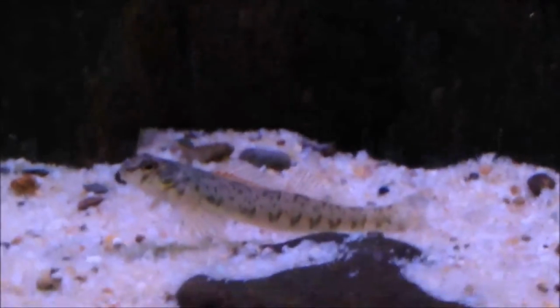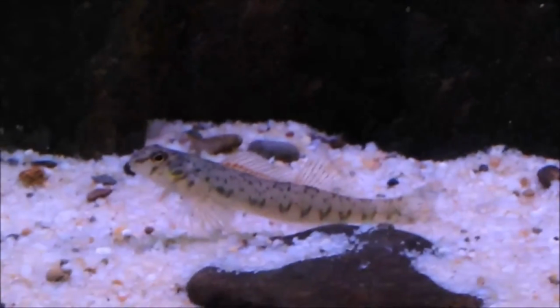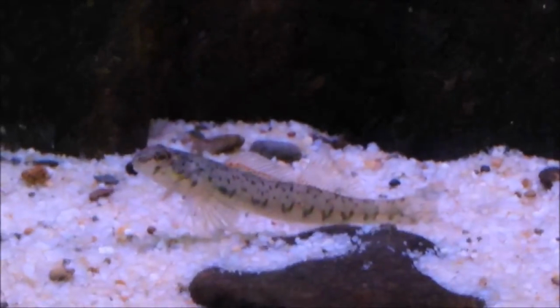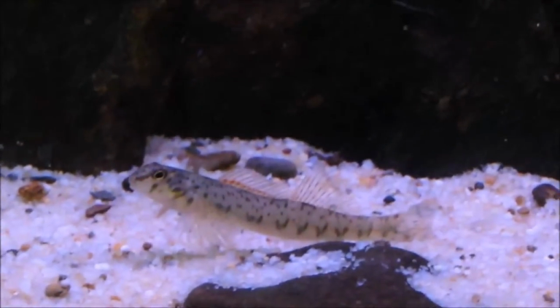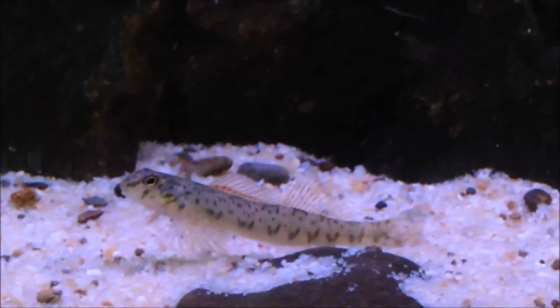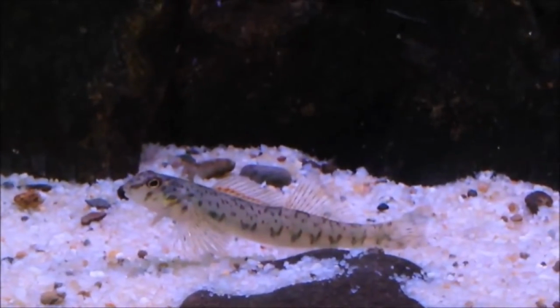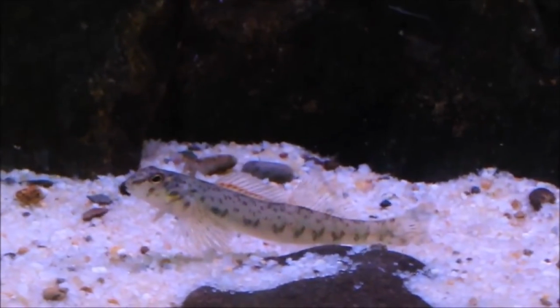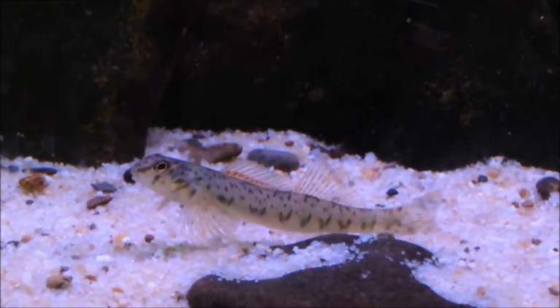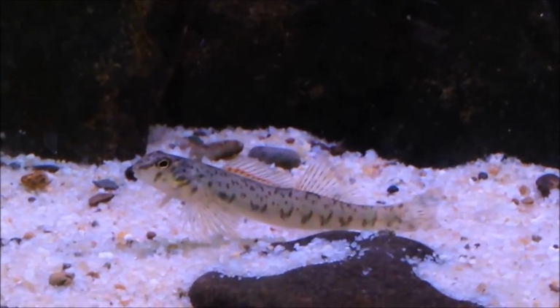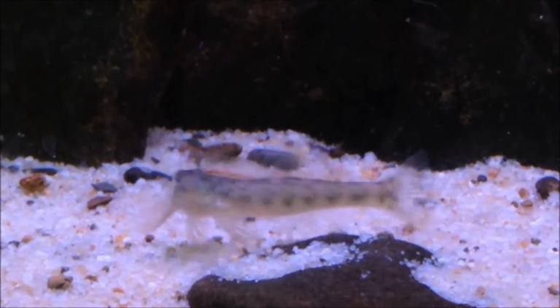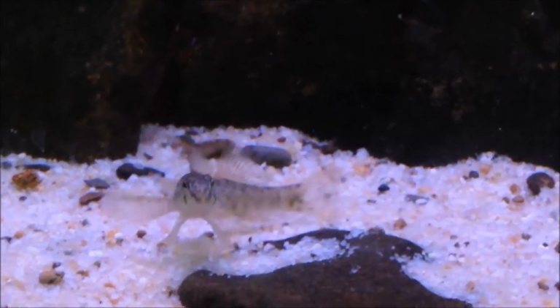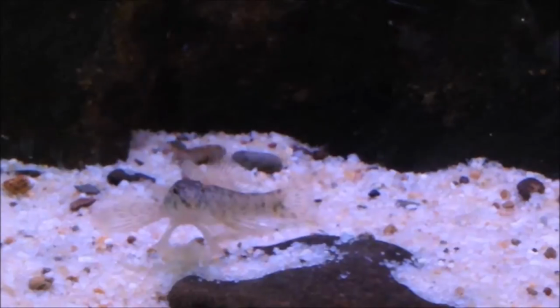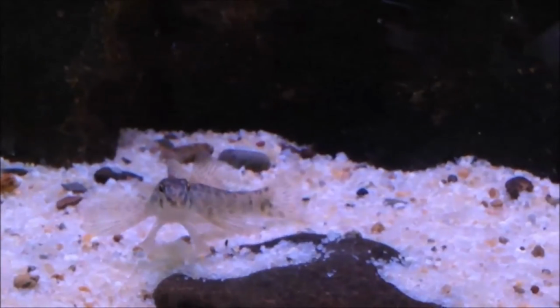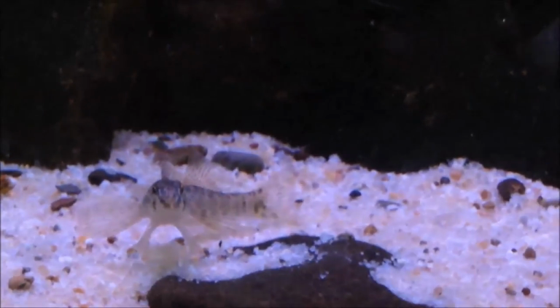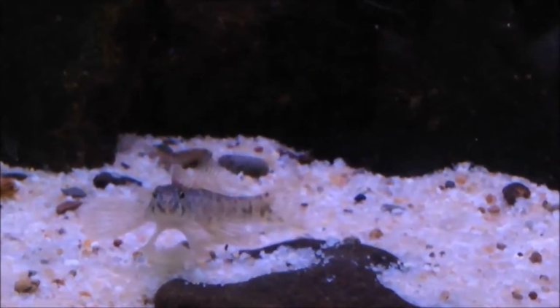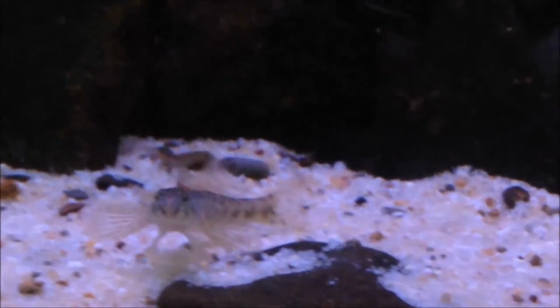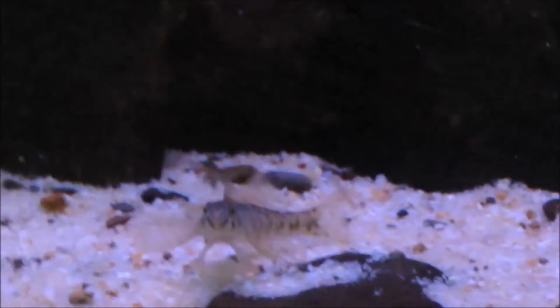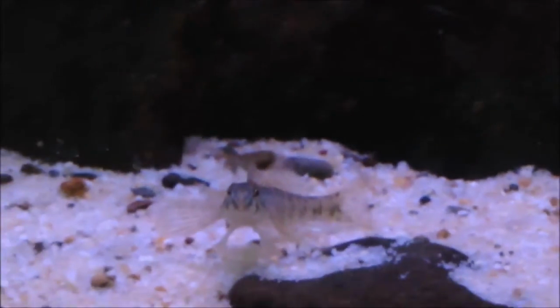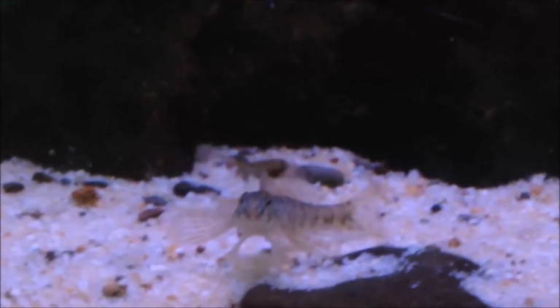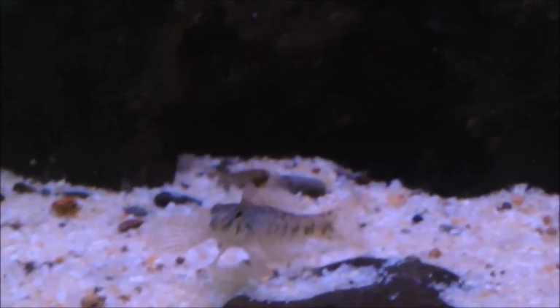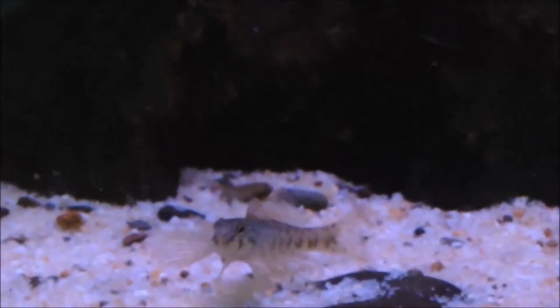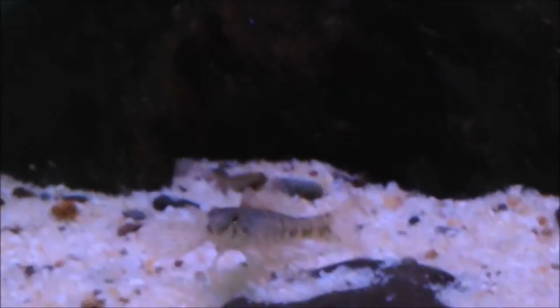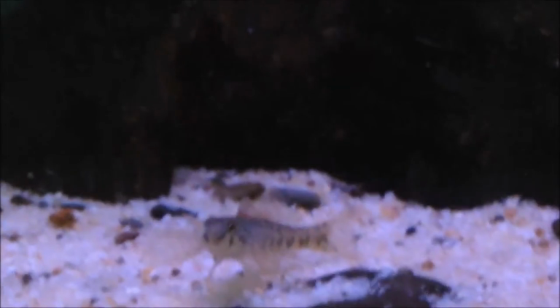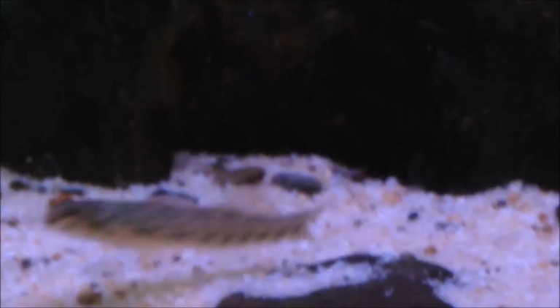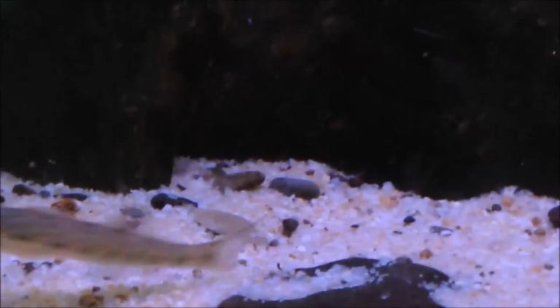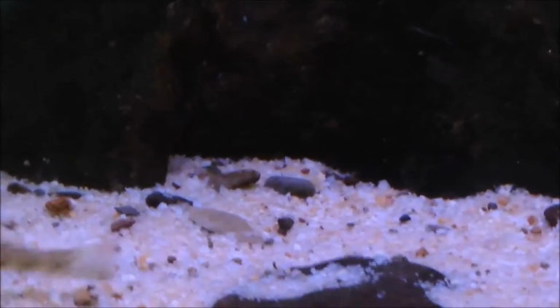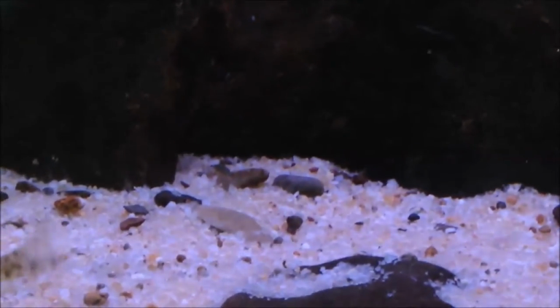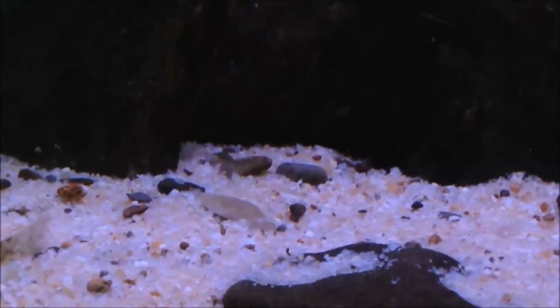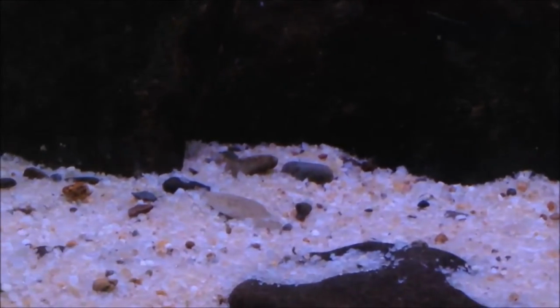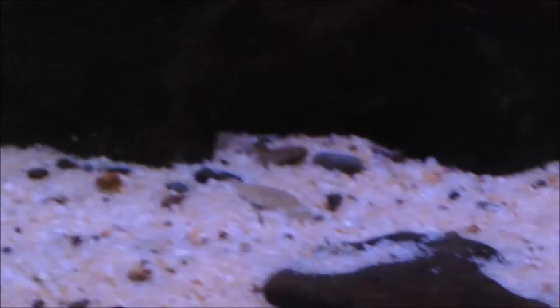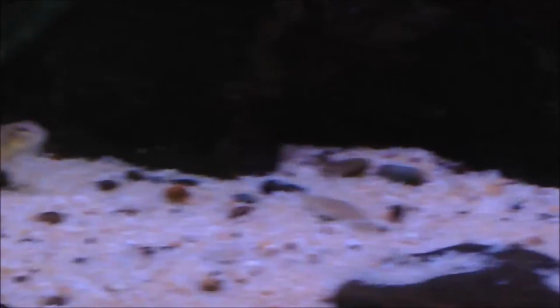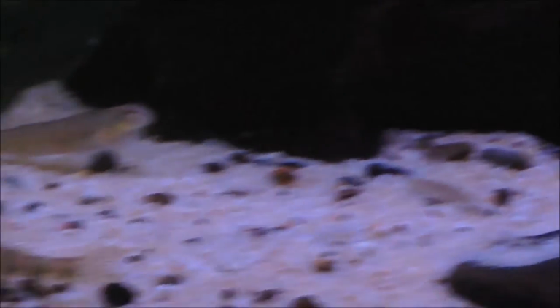That was a mouthful trying to read while following the darters with my camera close-up. They were described by Rafinesque in 1819.